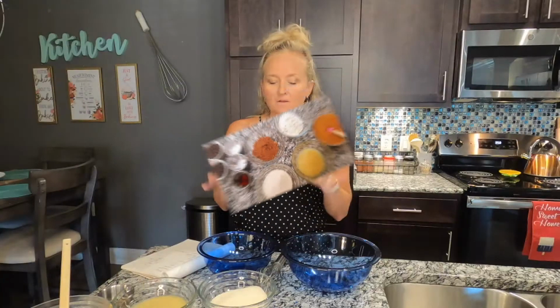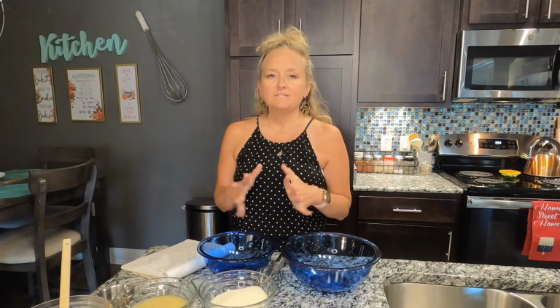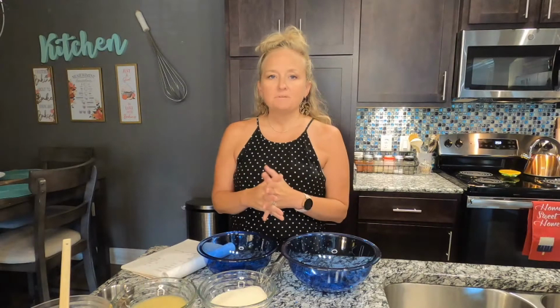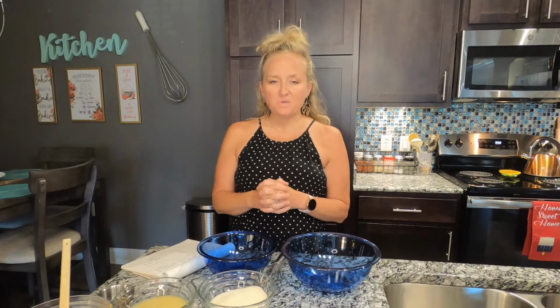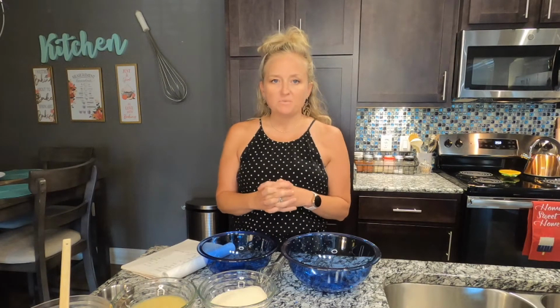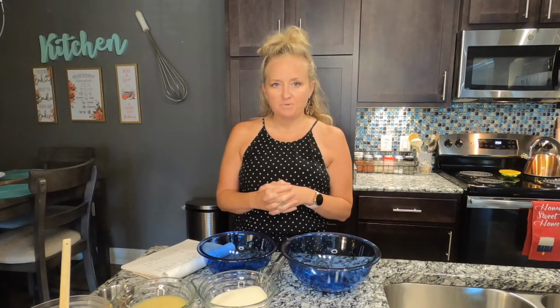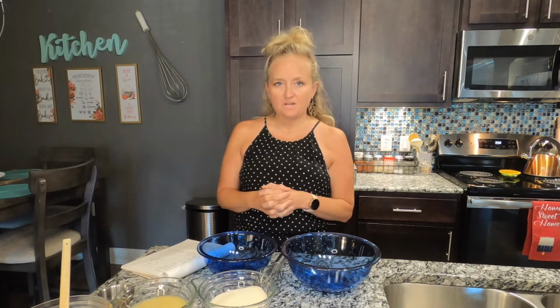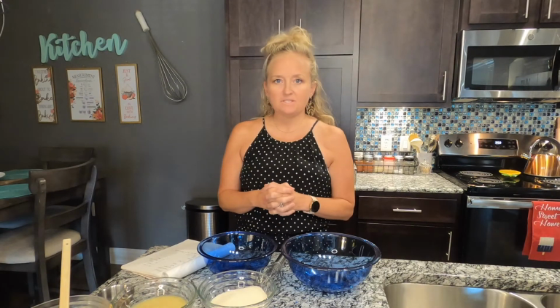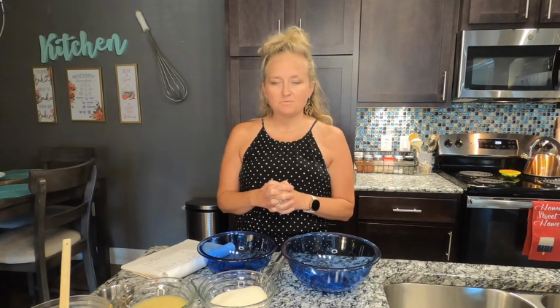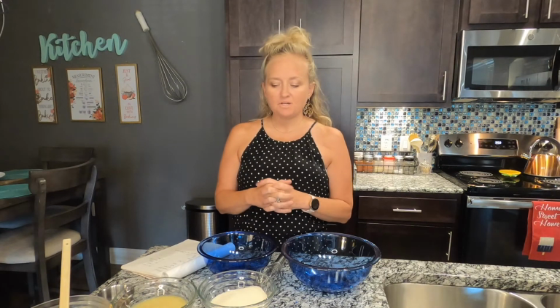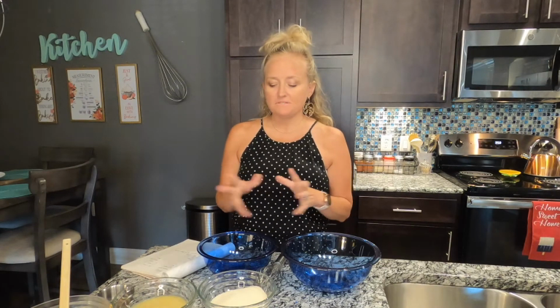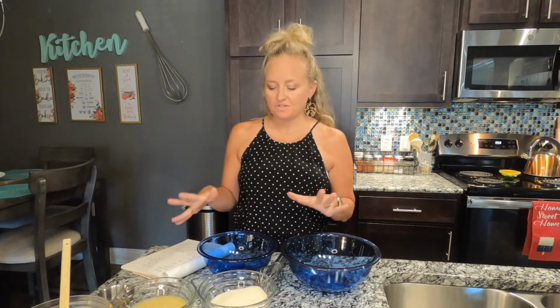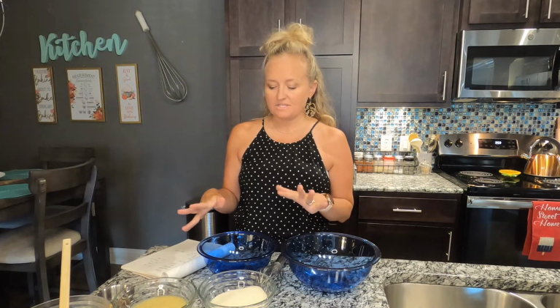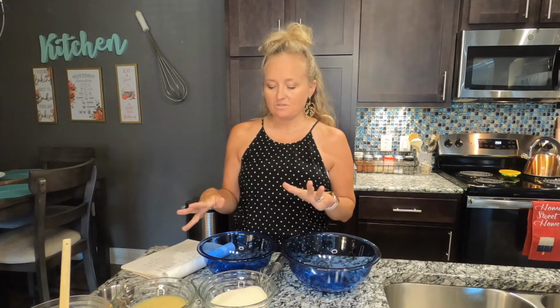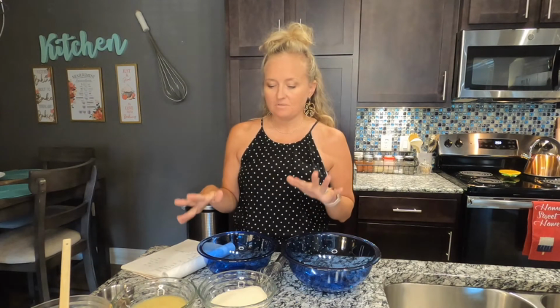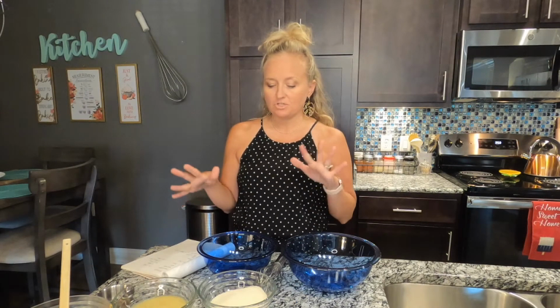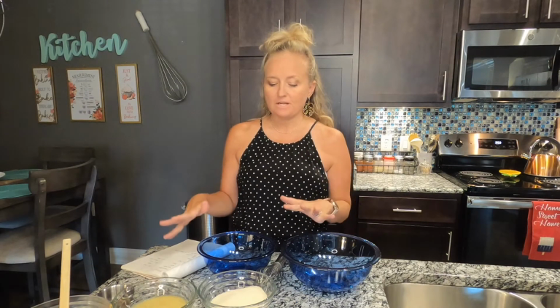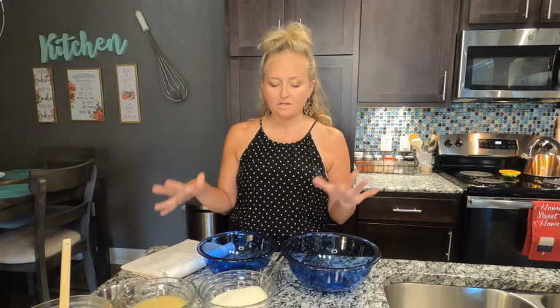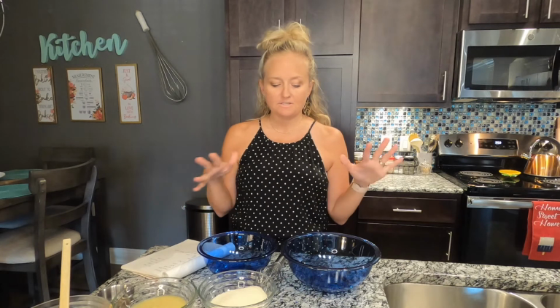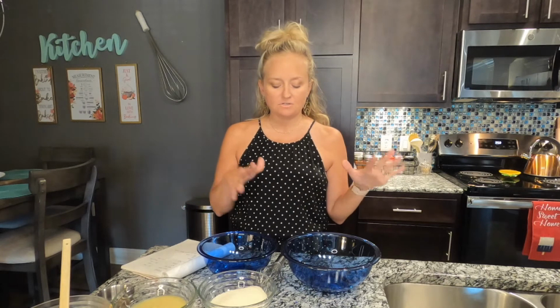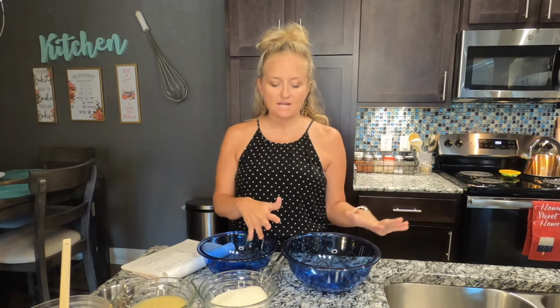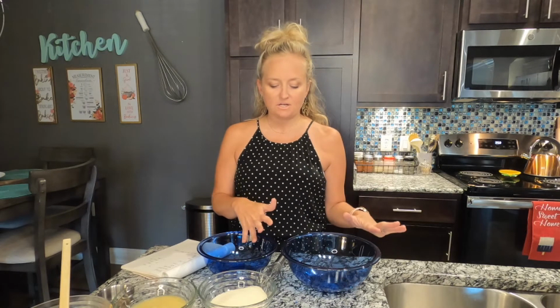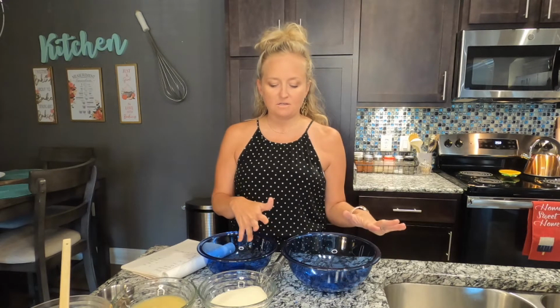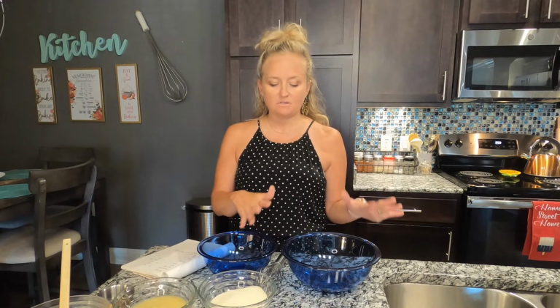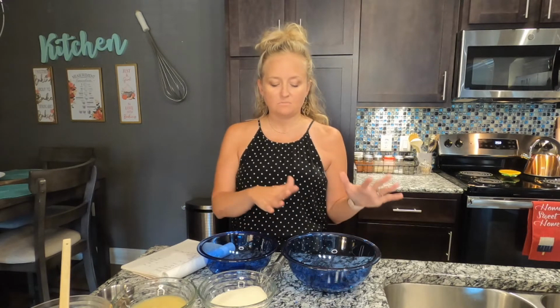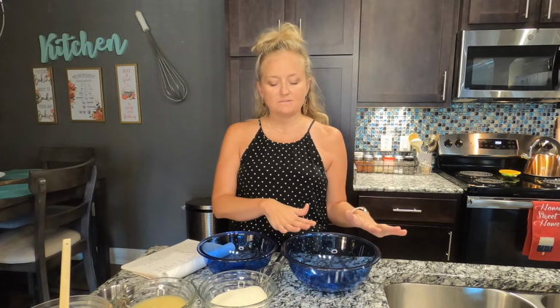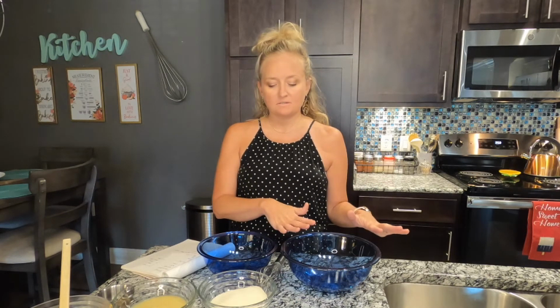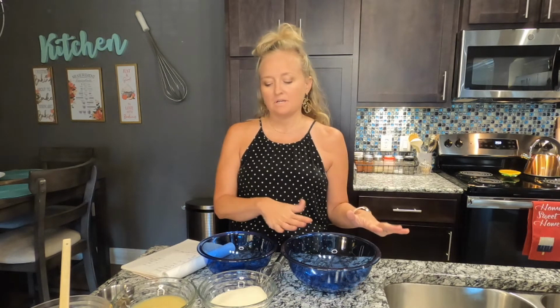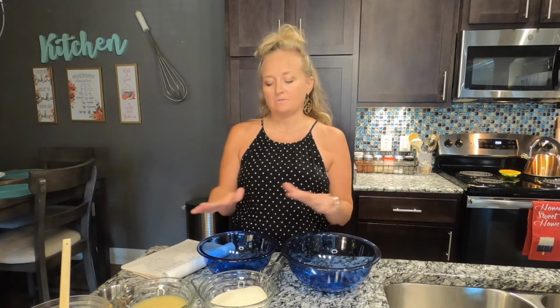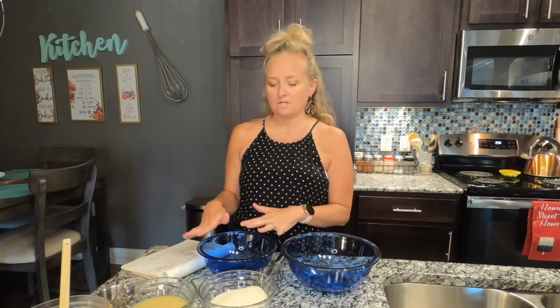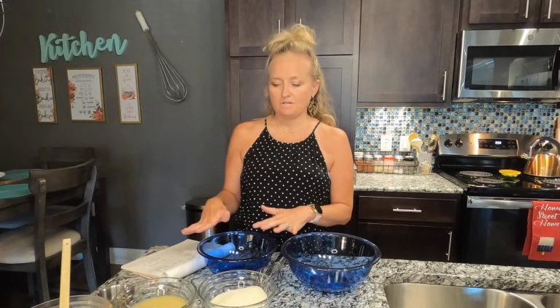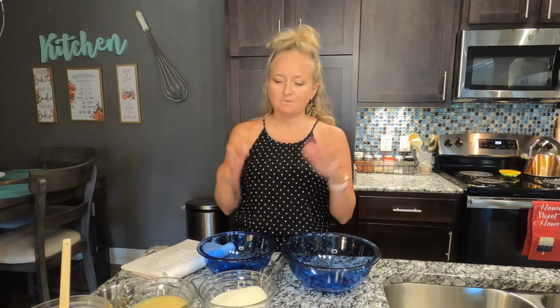To begin, preheat your oven to 350 degrees. Then you're going to separate your wet and dry ingredients — wet ingredients go over here and dry ingredients over here.